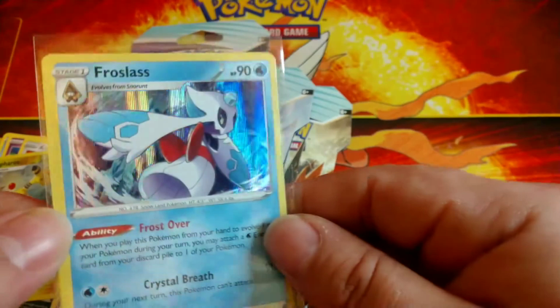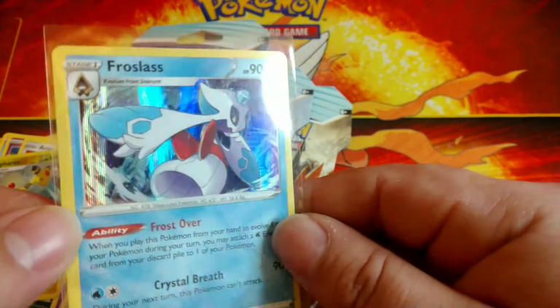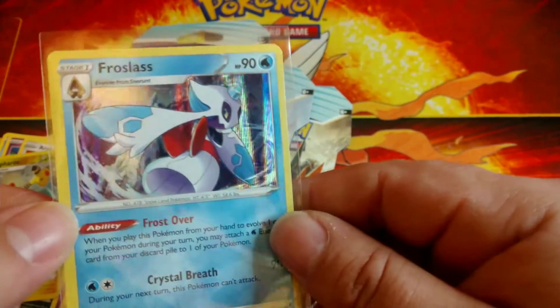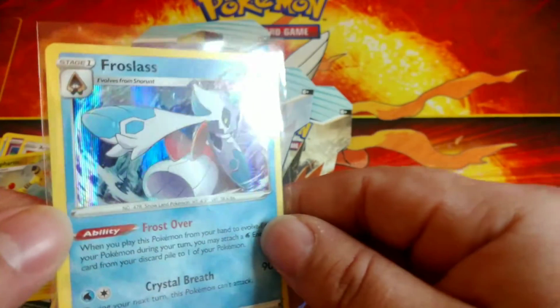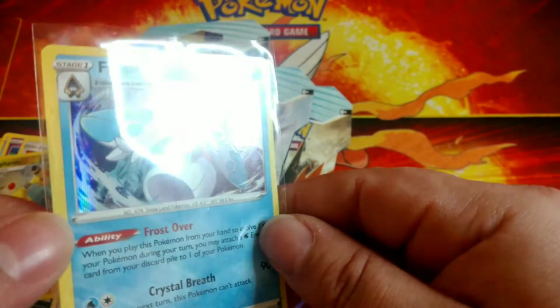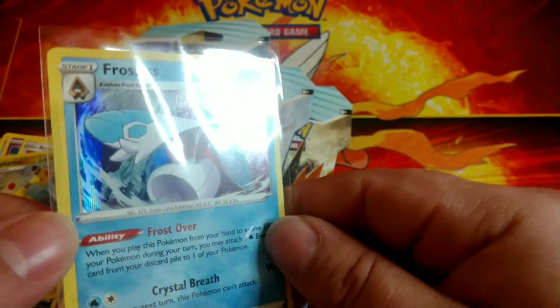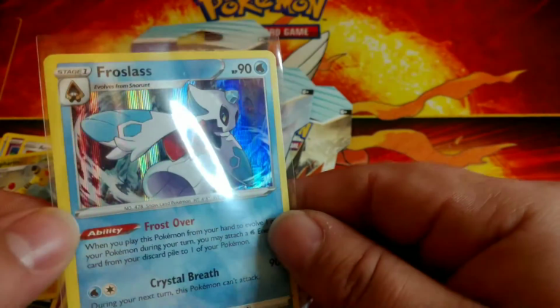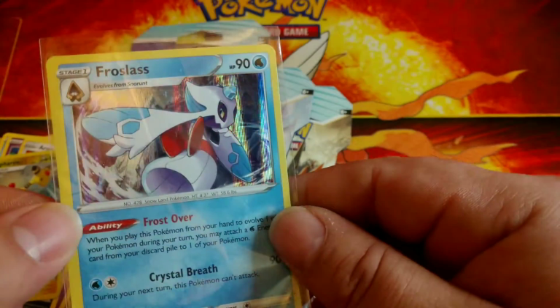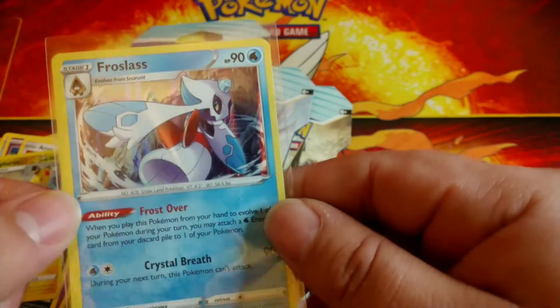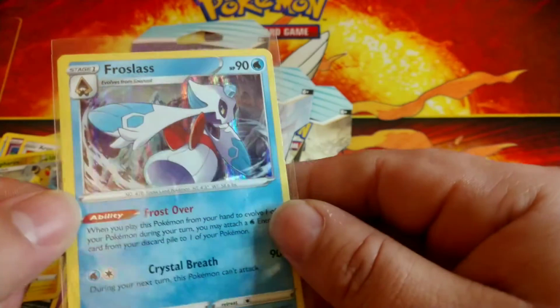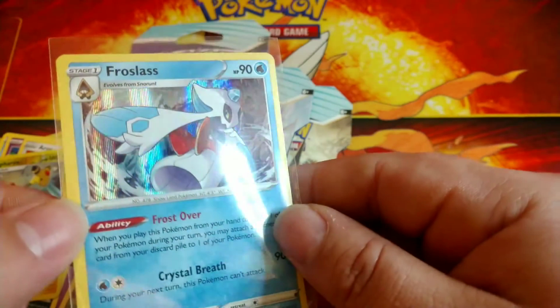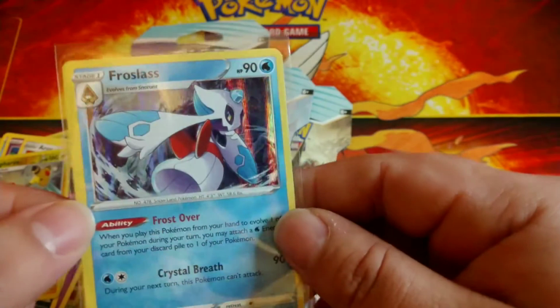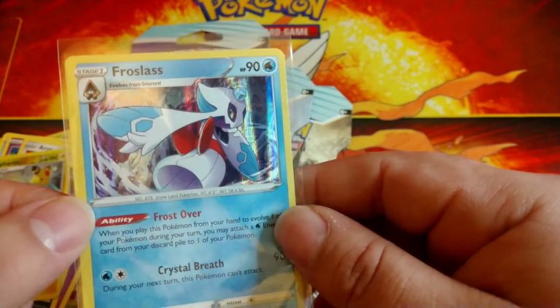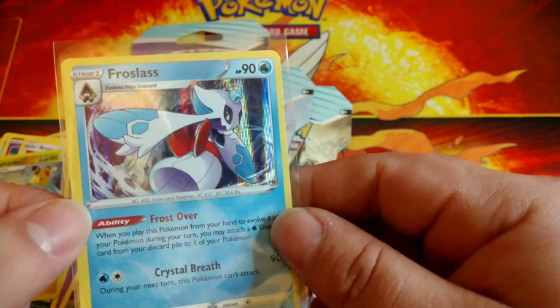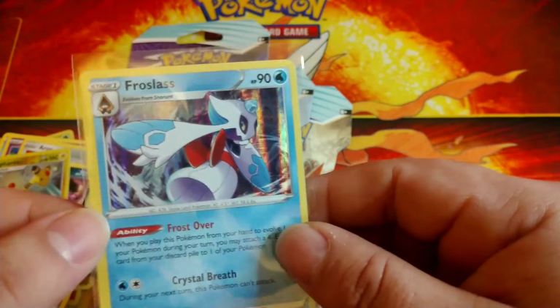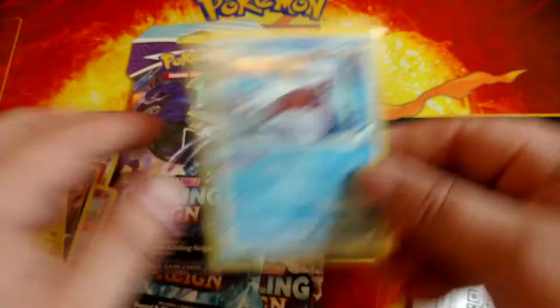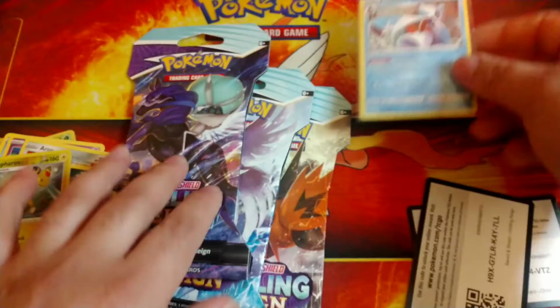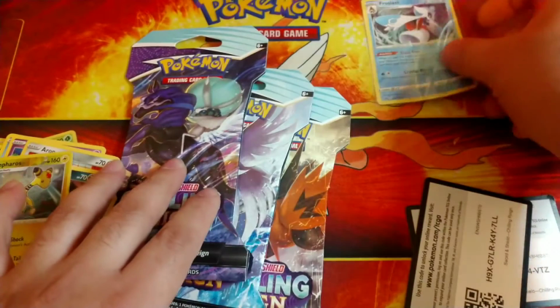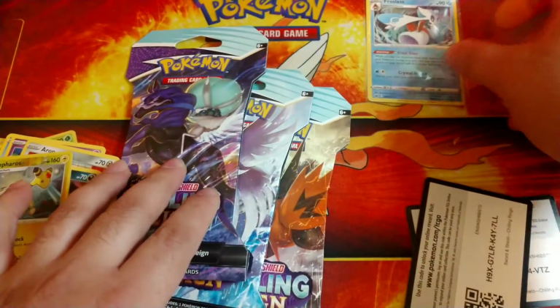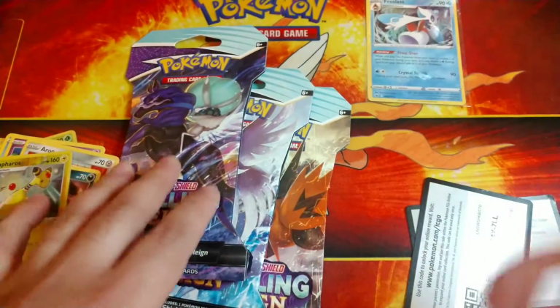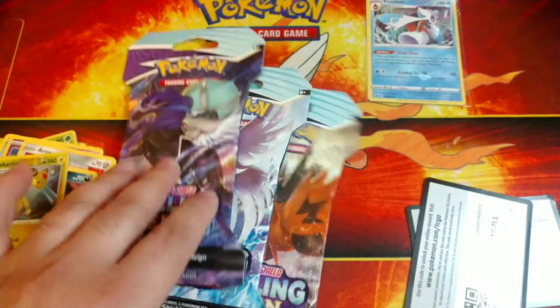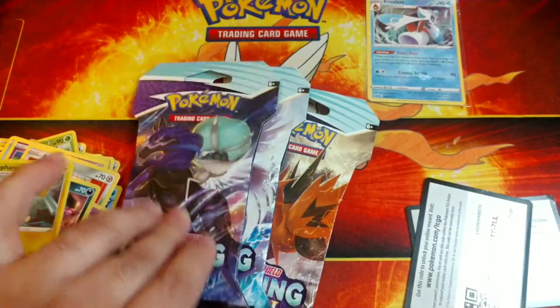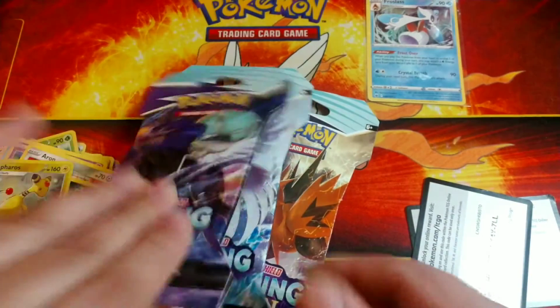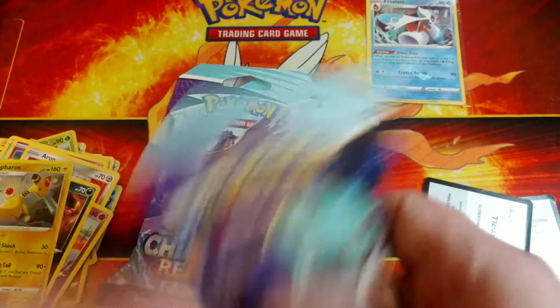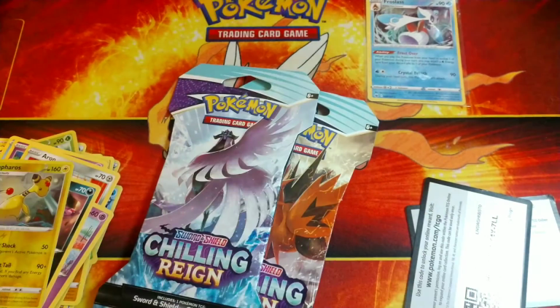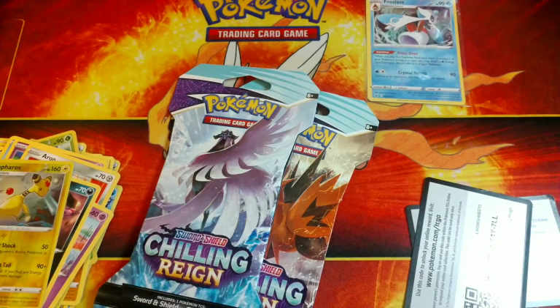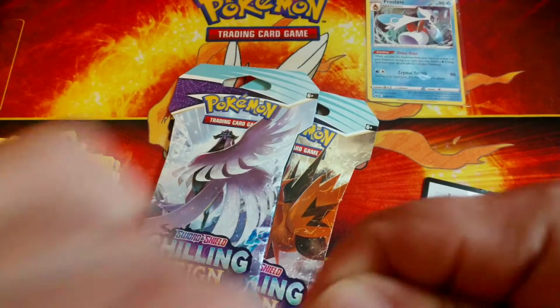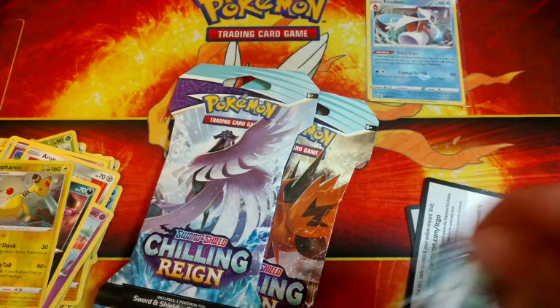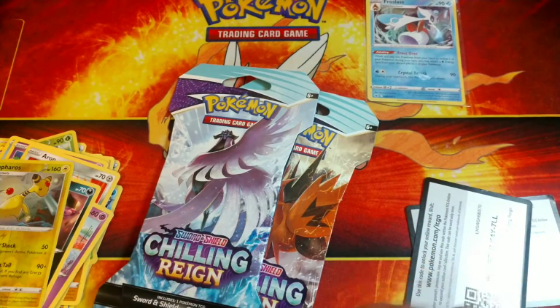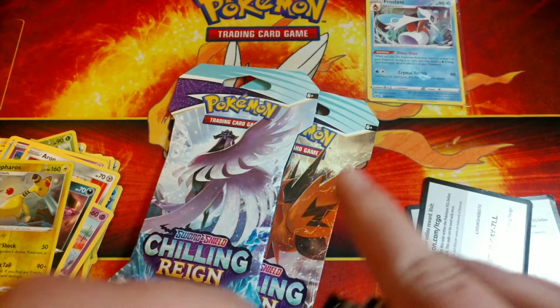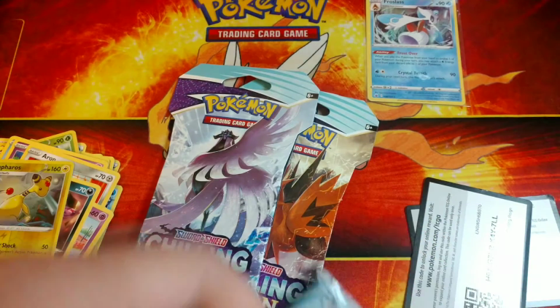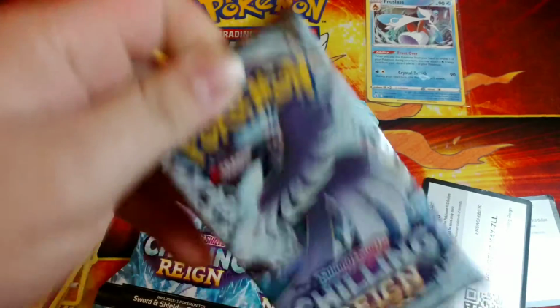Finipede, reverse Ampharos, and a hollow Froslass - there we go, nice little hollow, put that in a sleeve. All right, let's put that over there, next pack.